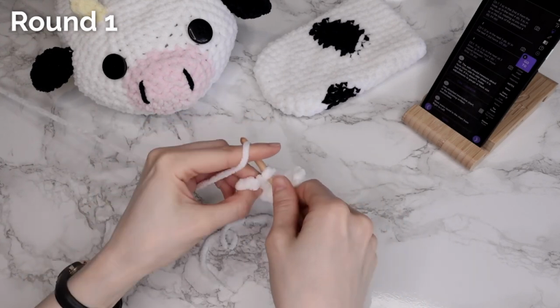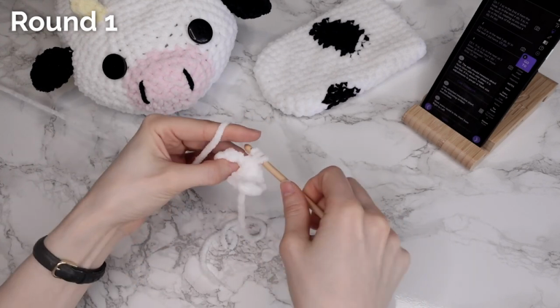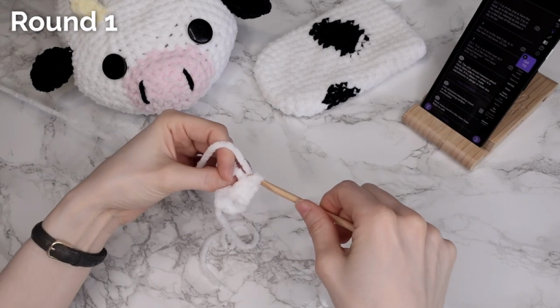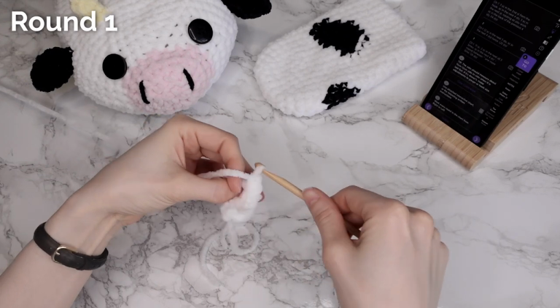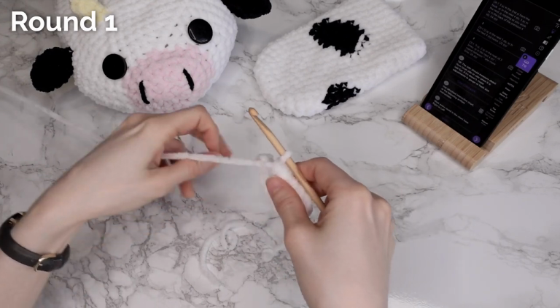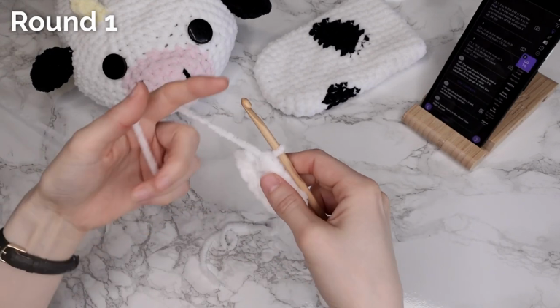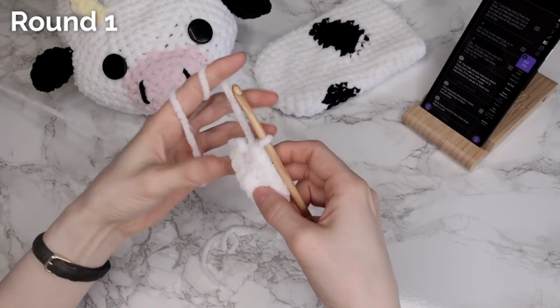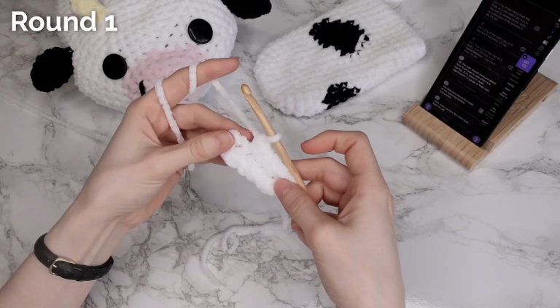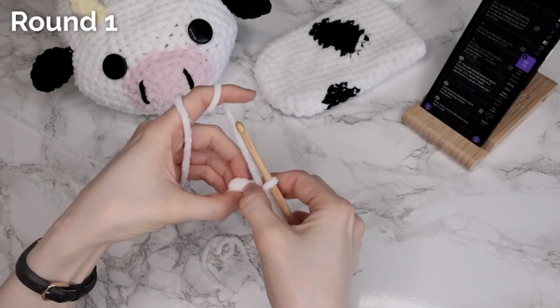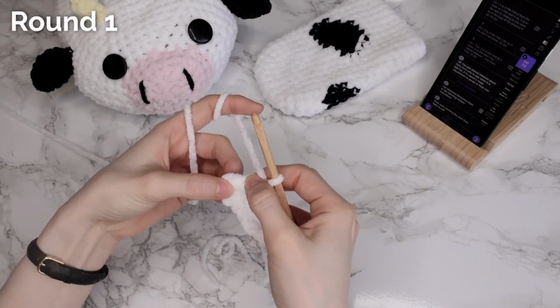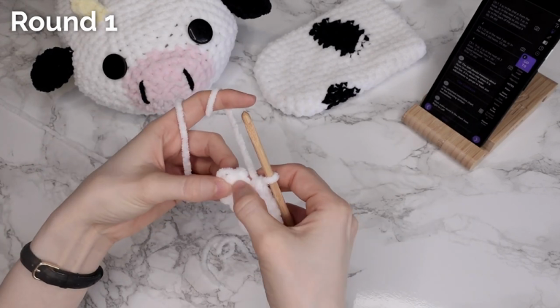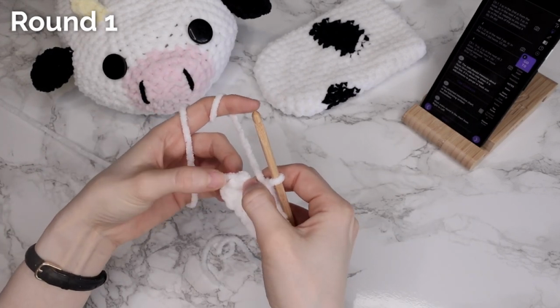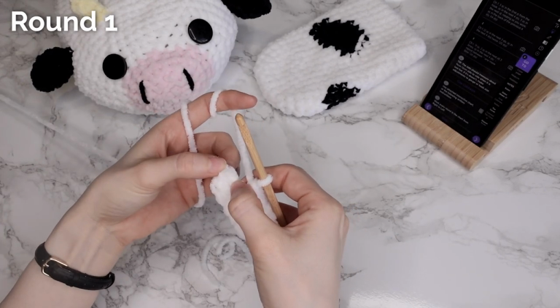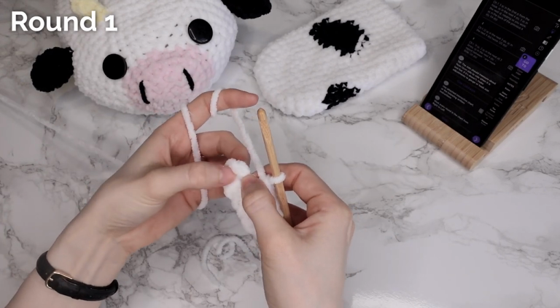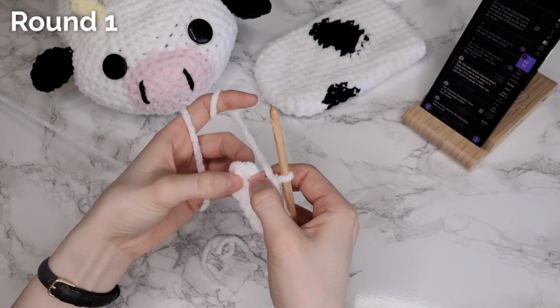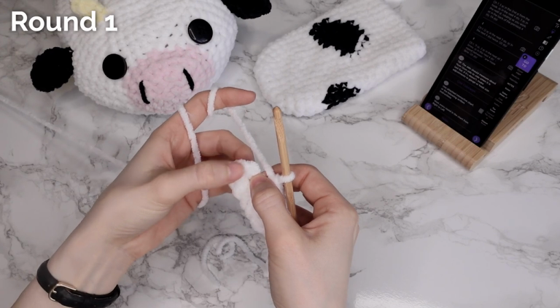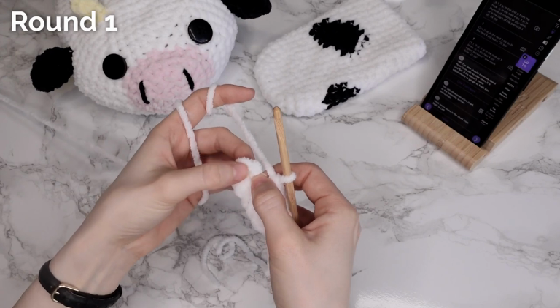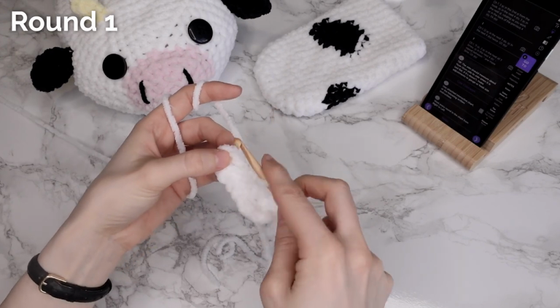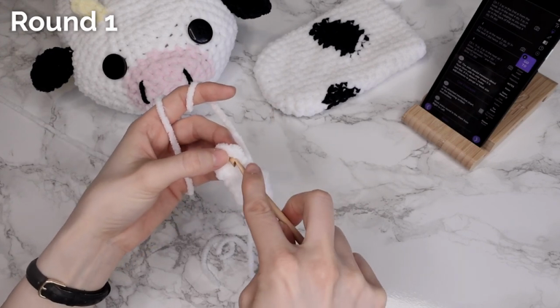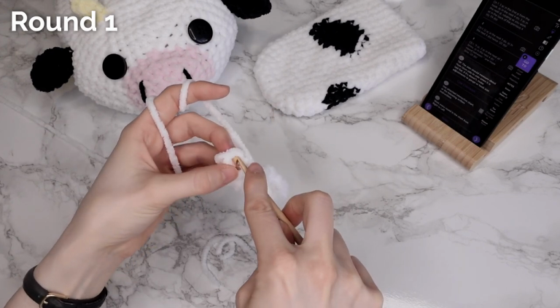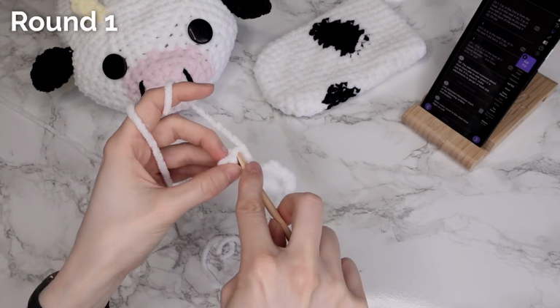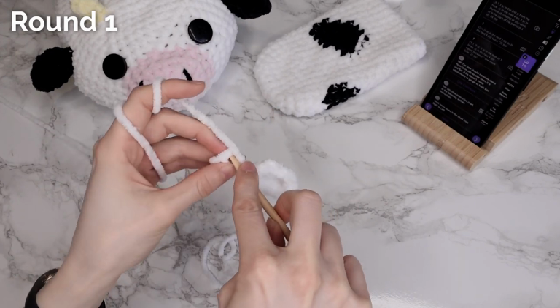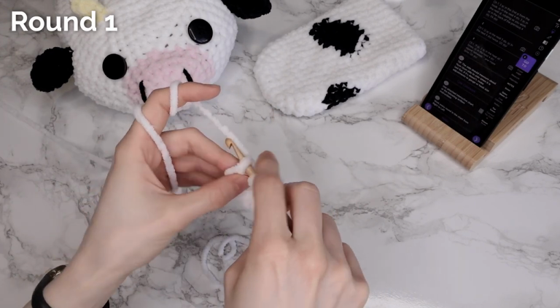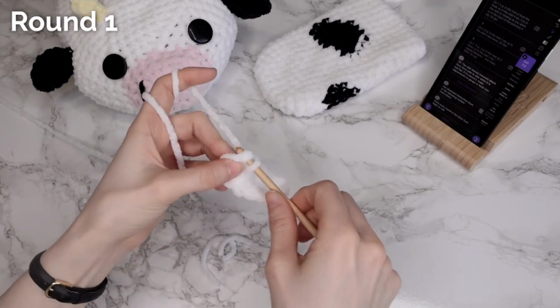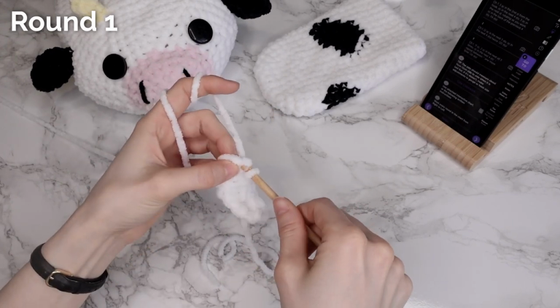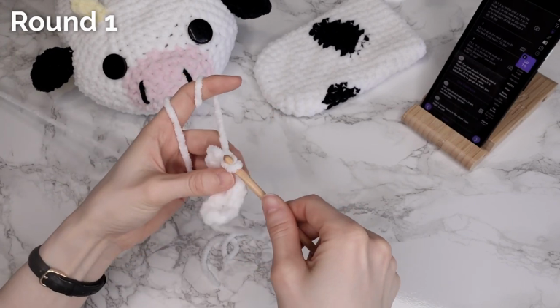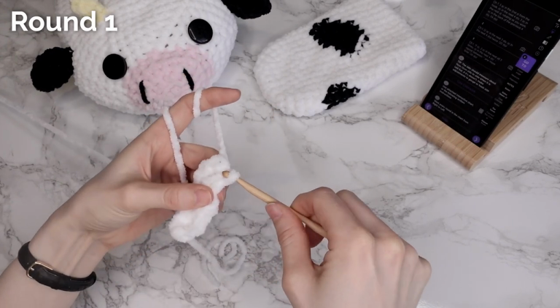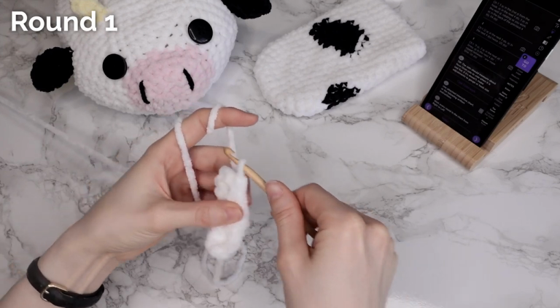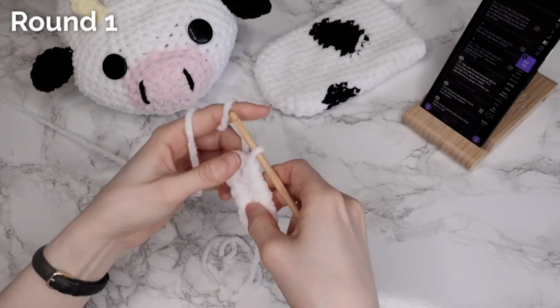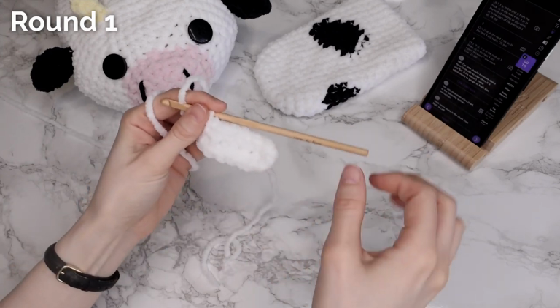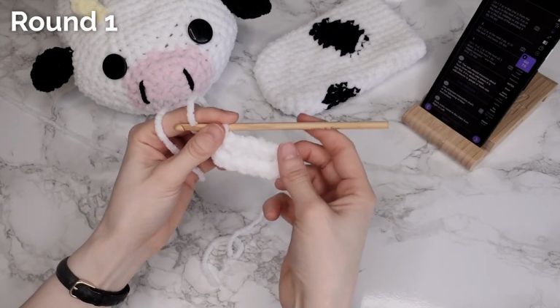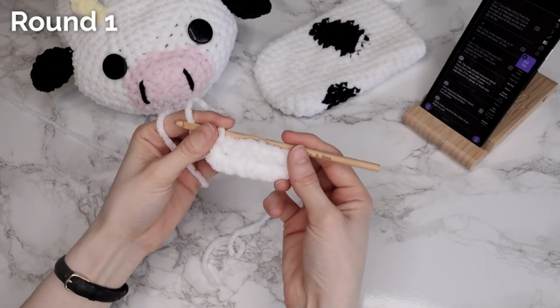To finish this round — and every round — I'm going to make a slip stitch into the first stitch of the round. That's it, my first round is done.